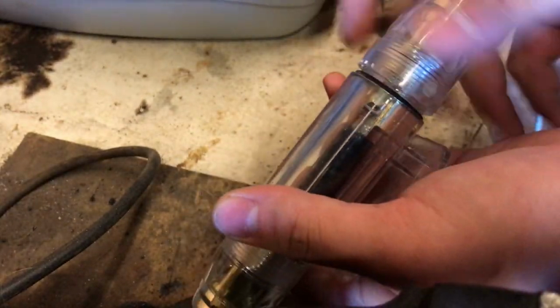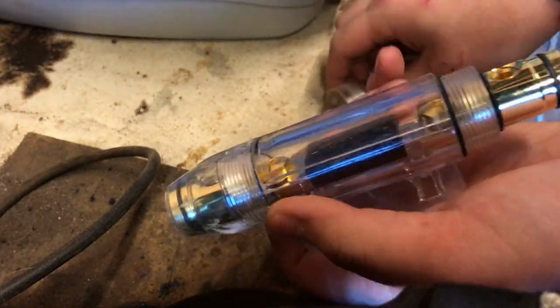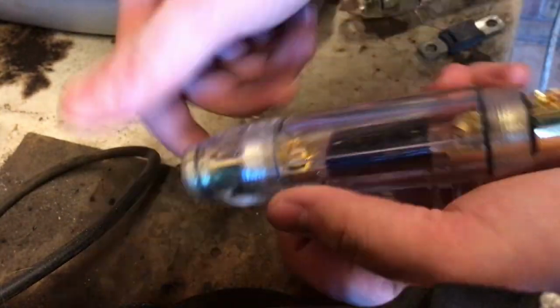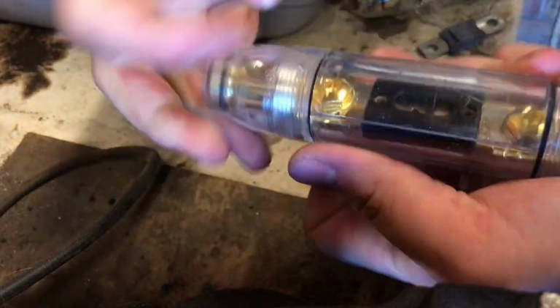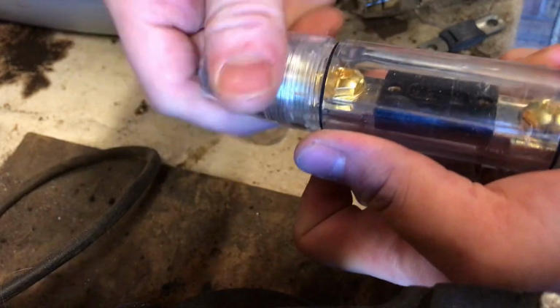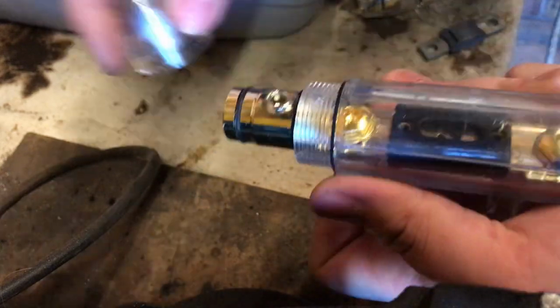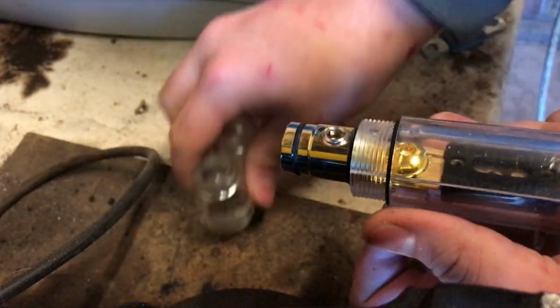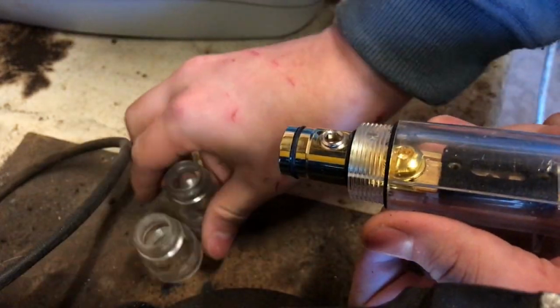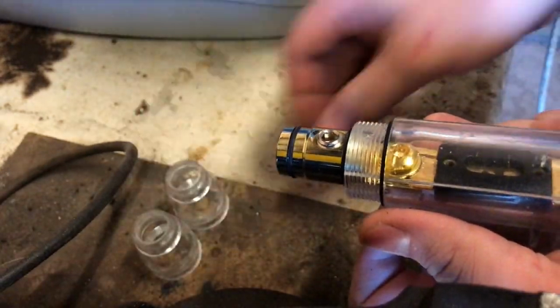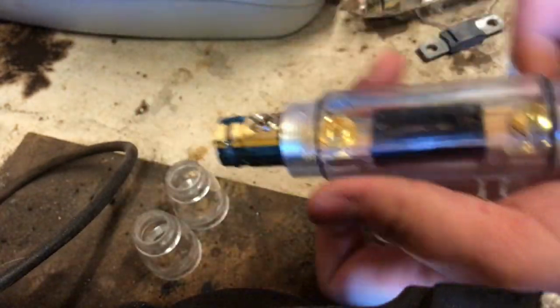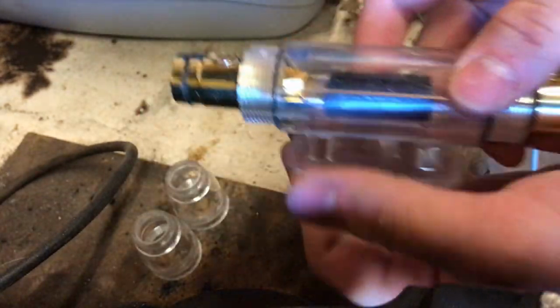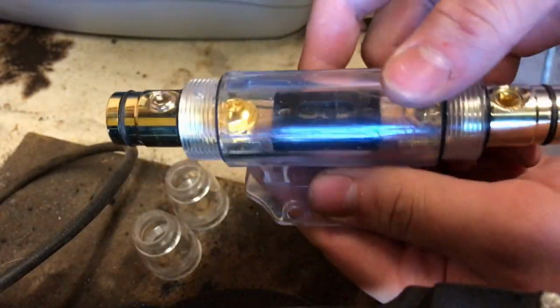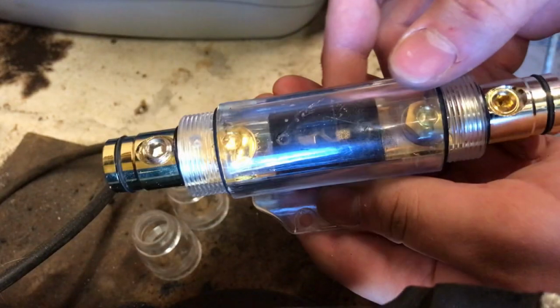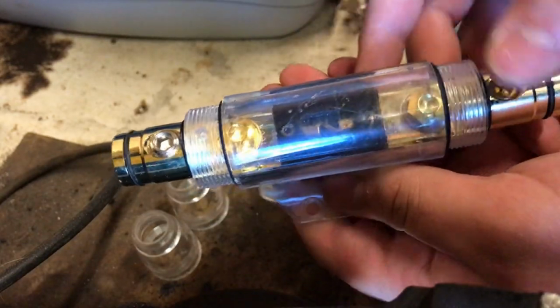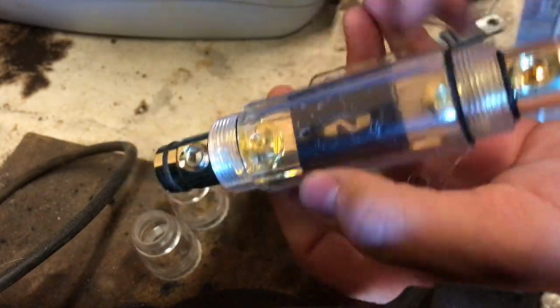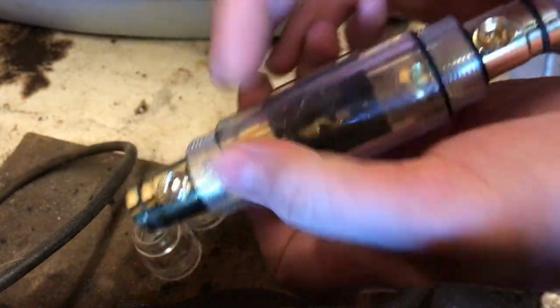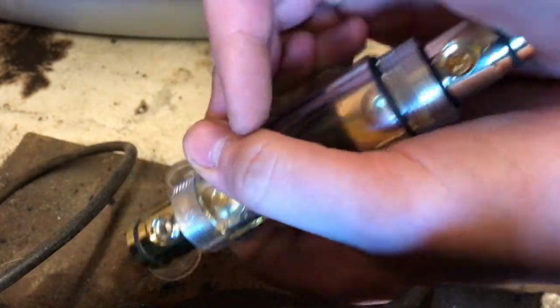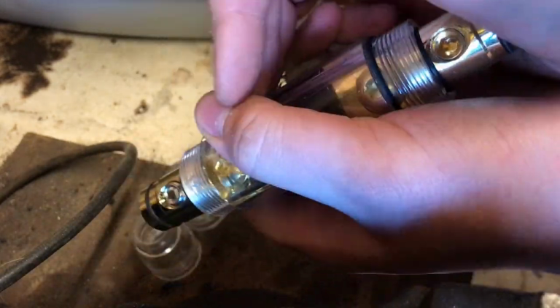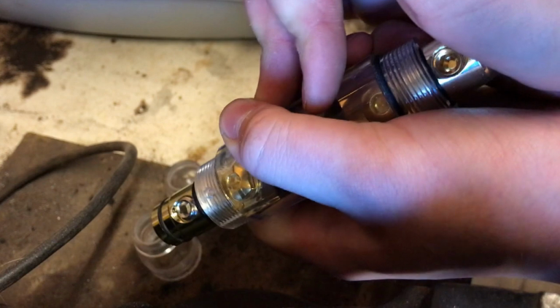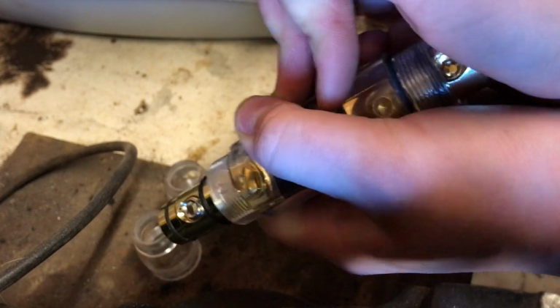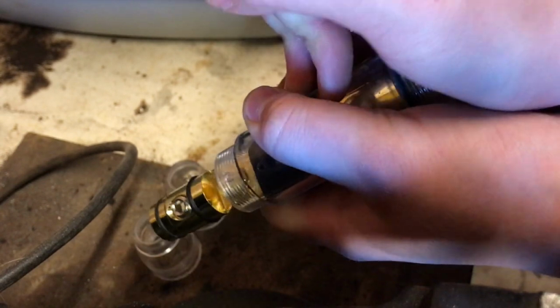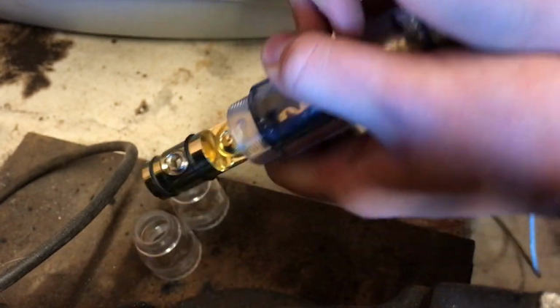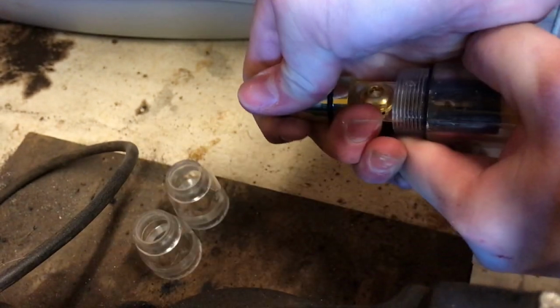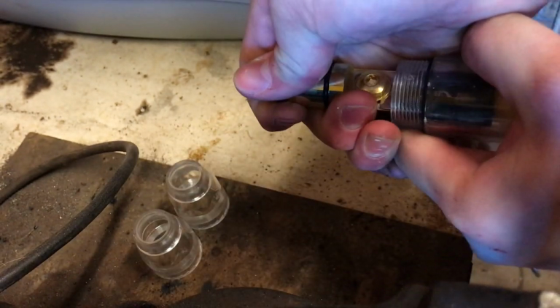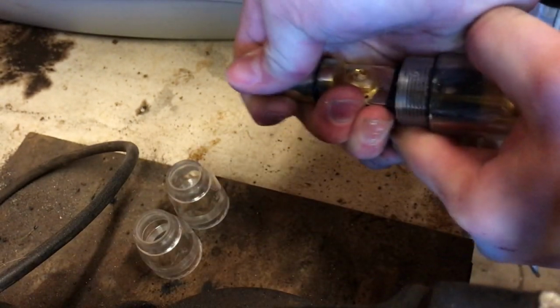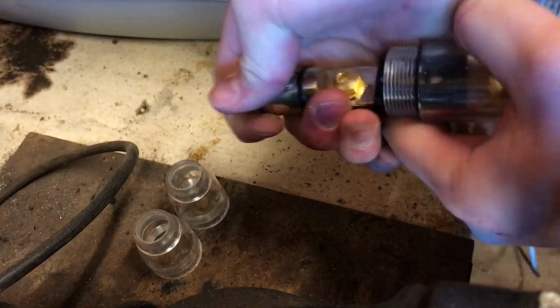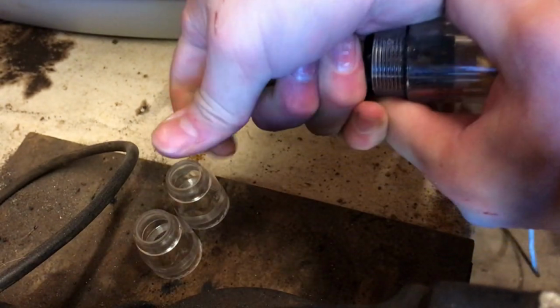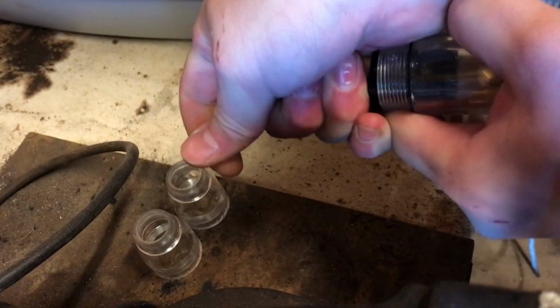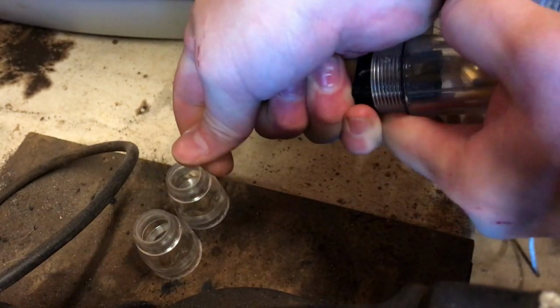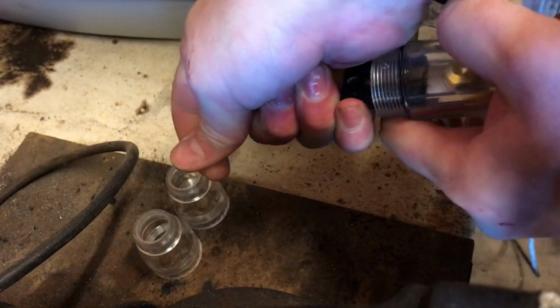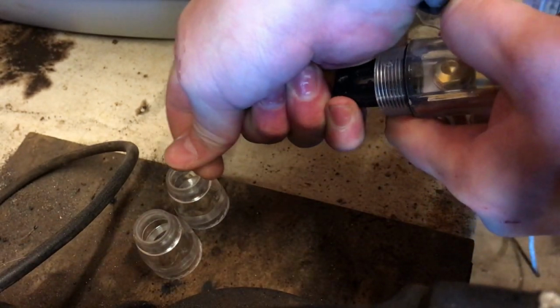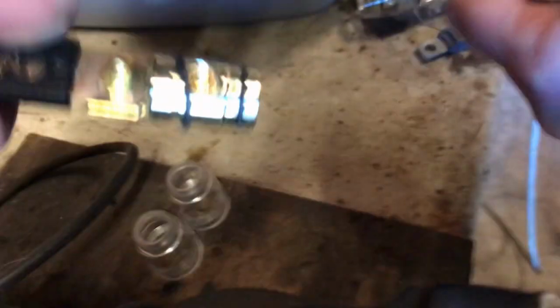Unscrew the end caps and using the palm of your hand push the holder through. Pull it from the other end and once it's out you're ready to replace your fuse.